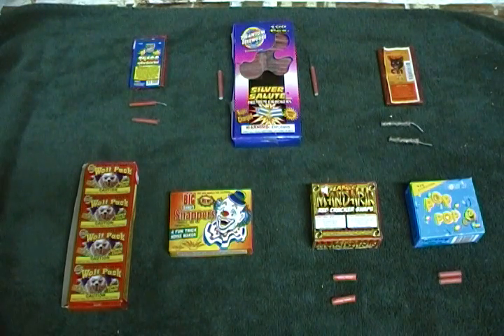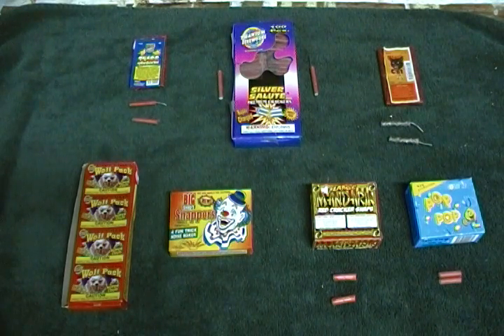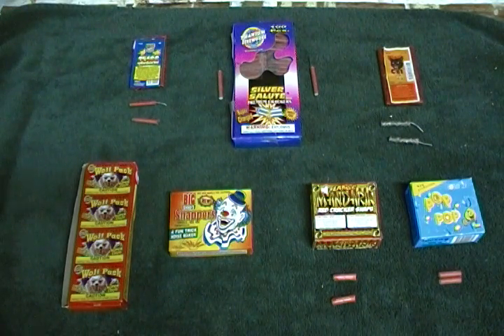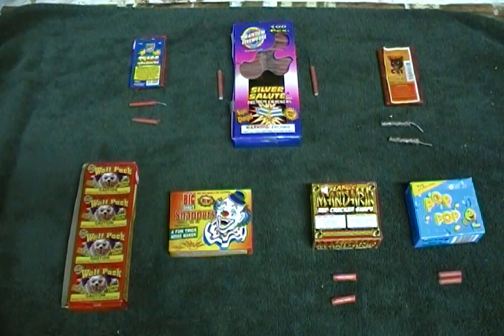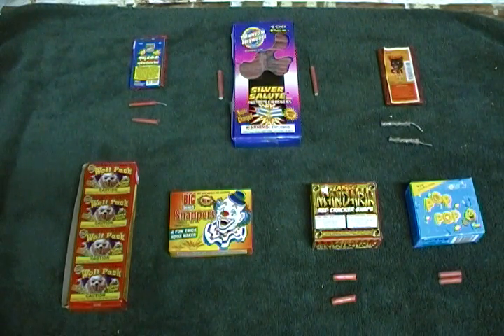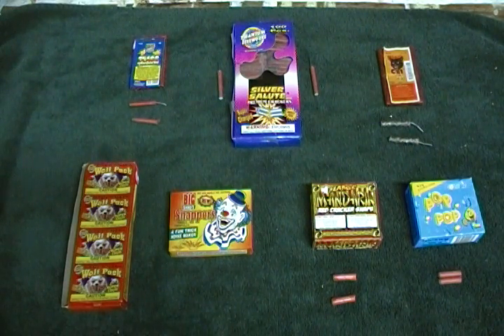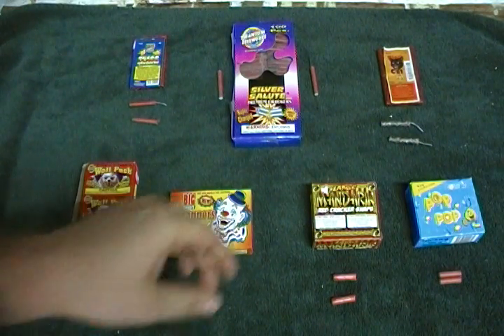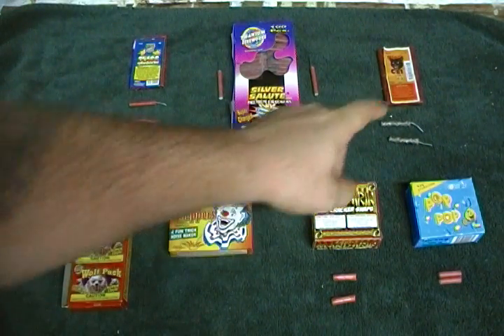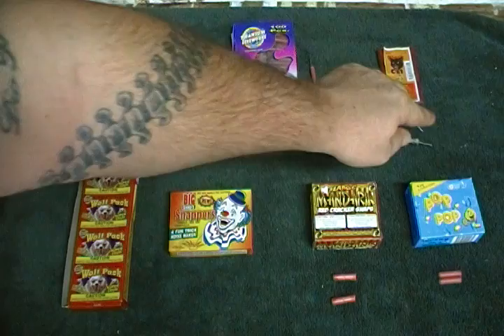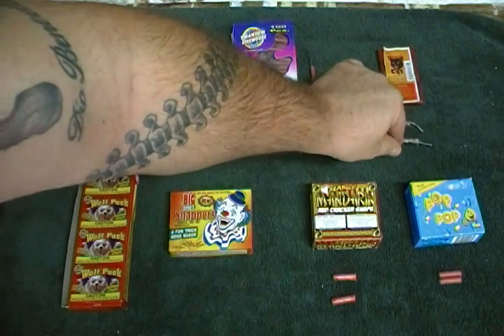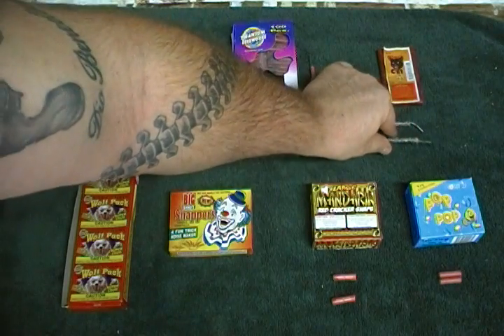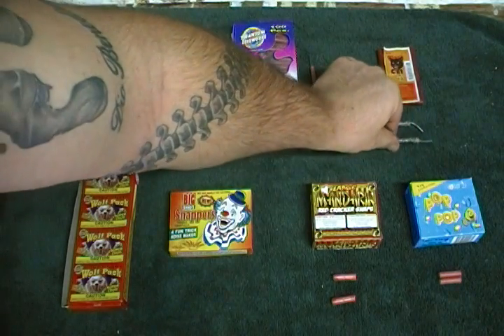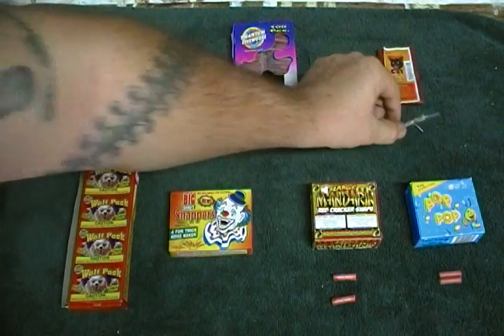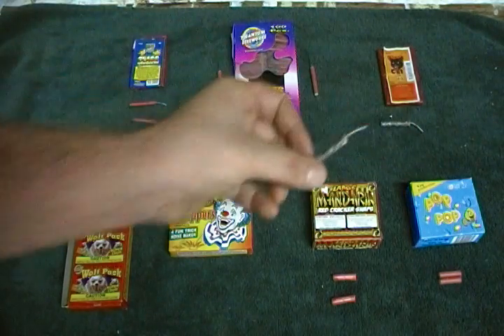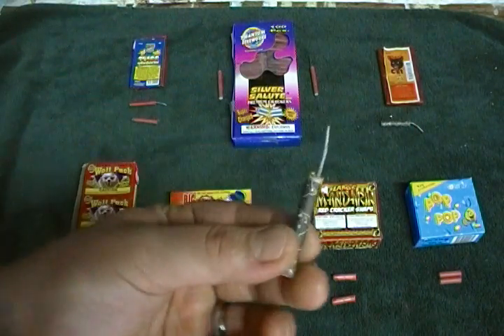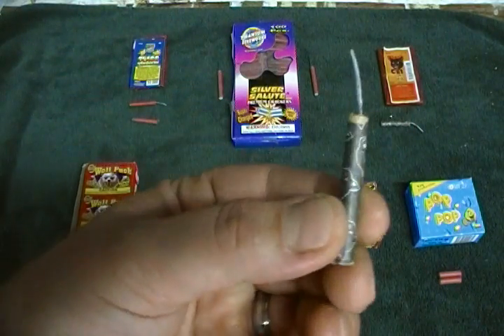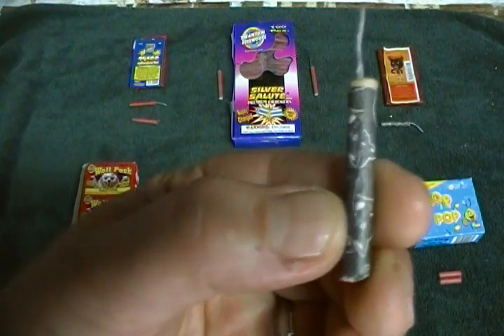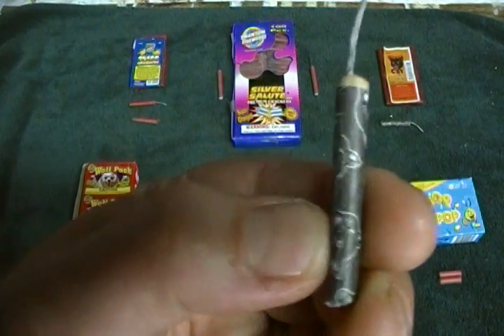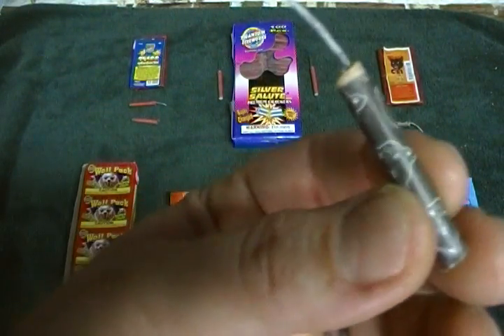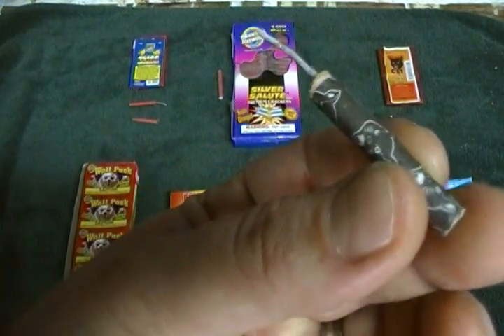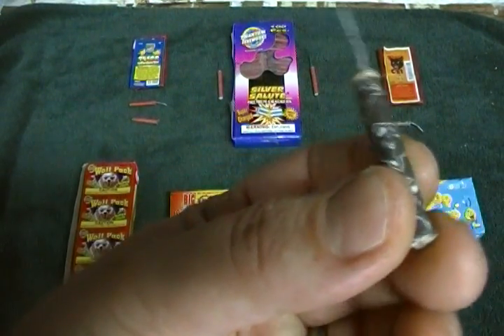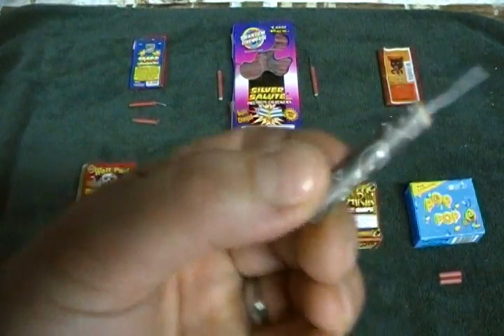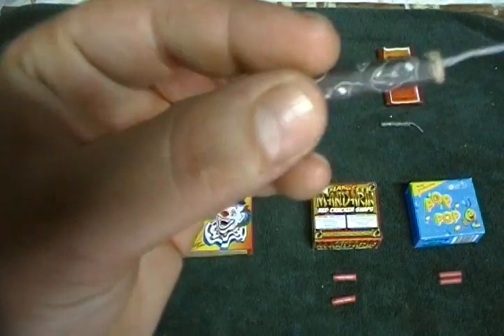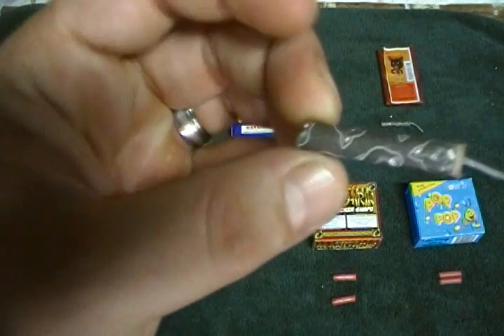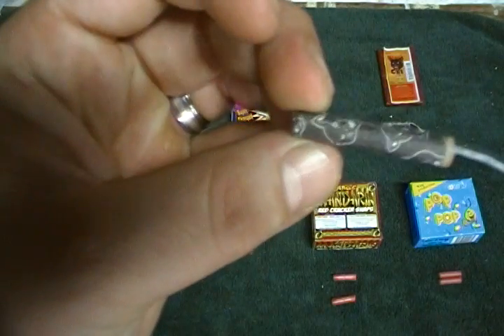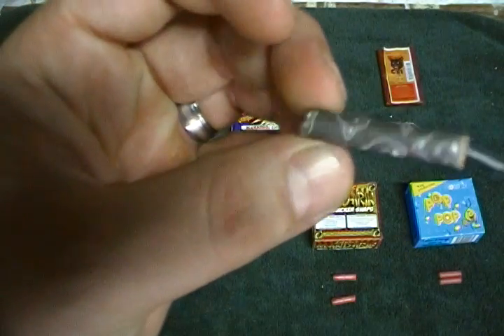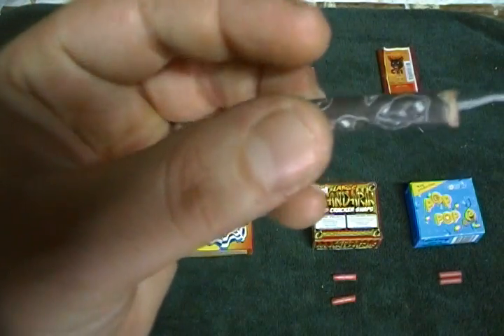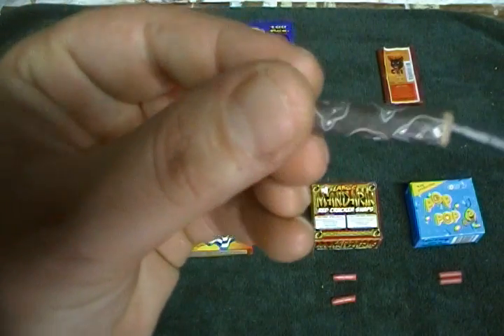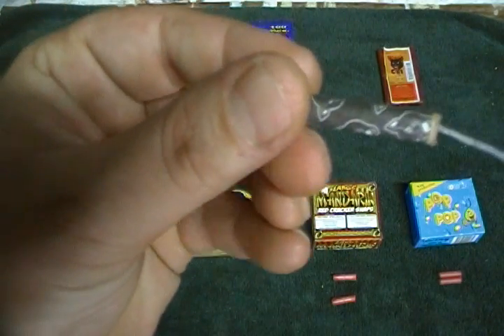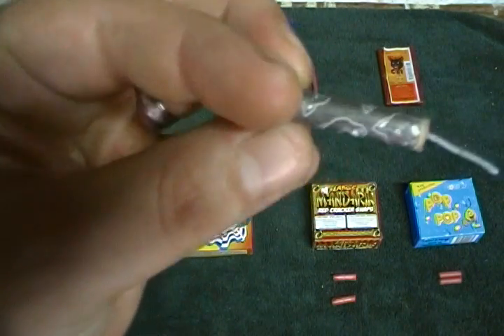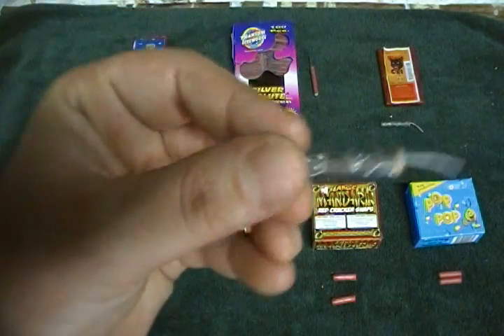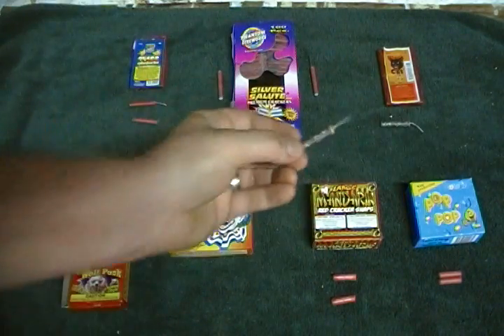I got three different types of firecrackers. On the far right we have the Black Cat. Everybody knows the Black Cat brand firecrackers. They've been around pretty much since they invented firecrackers.